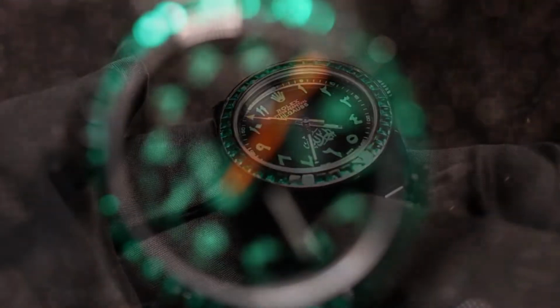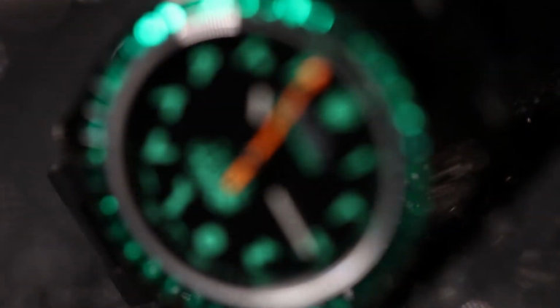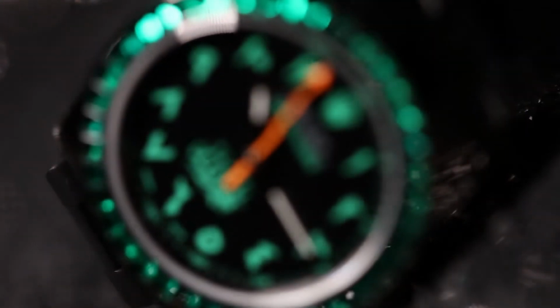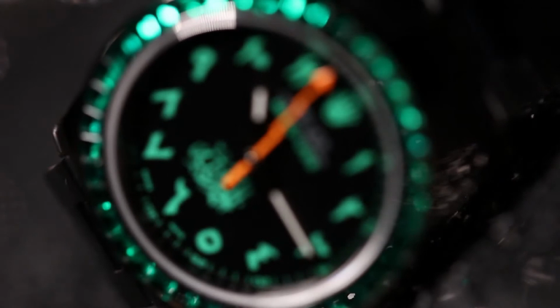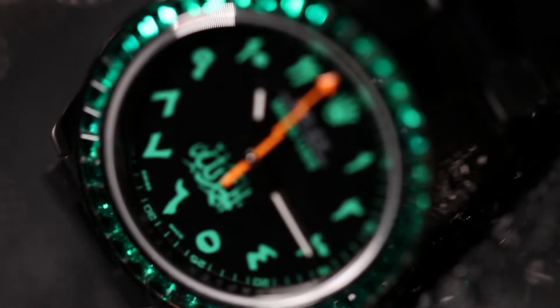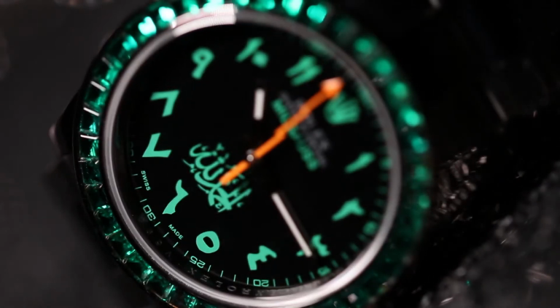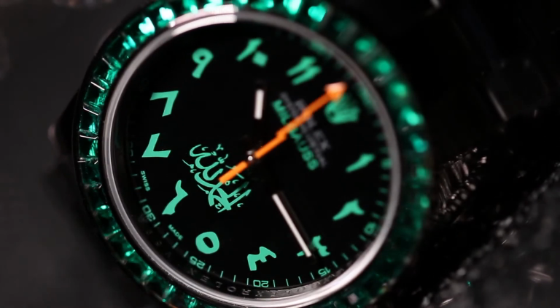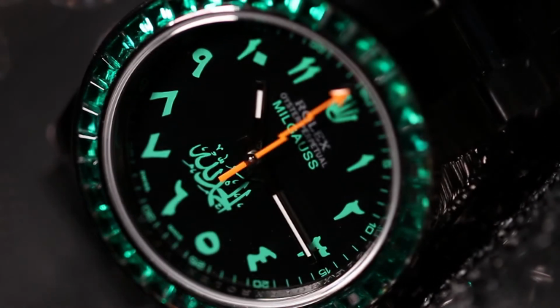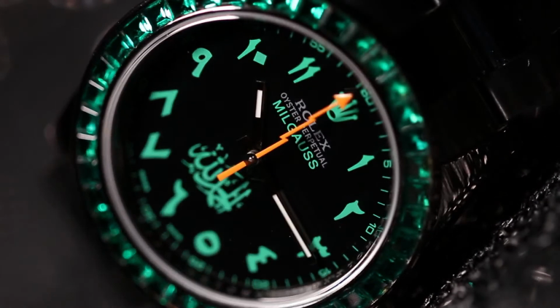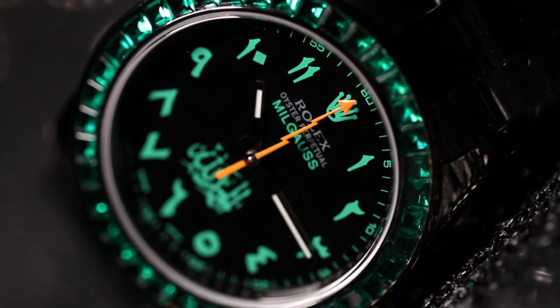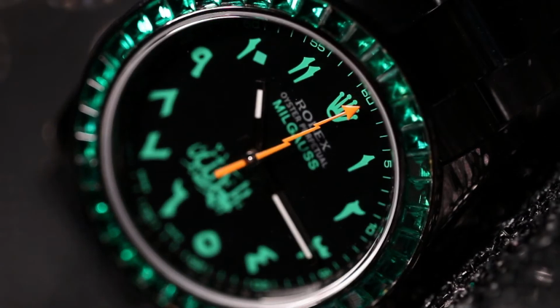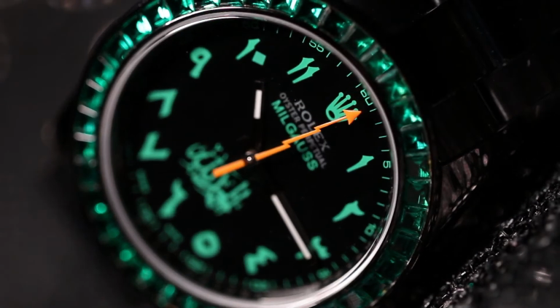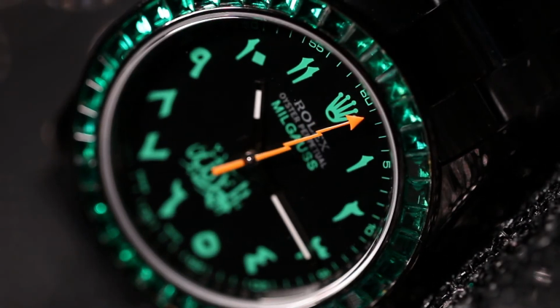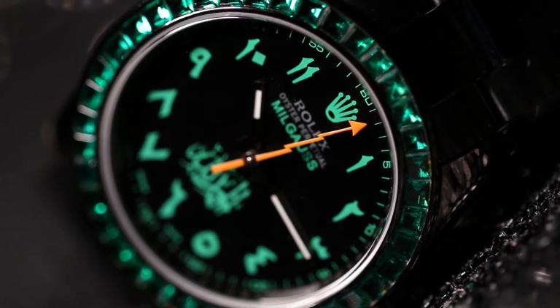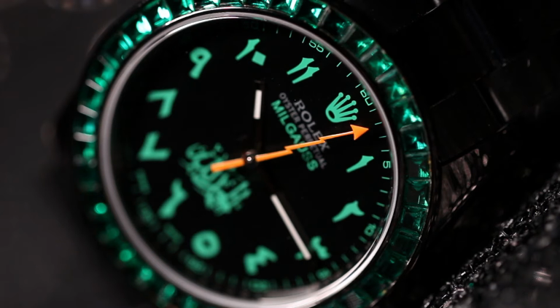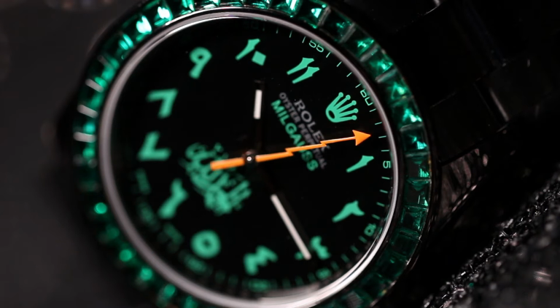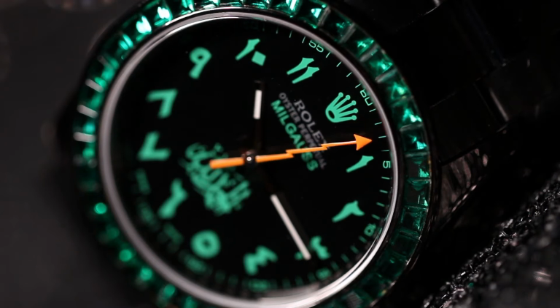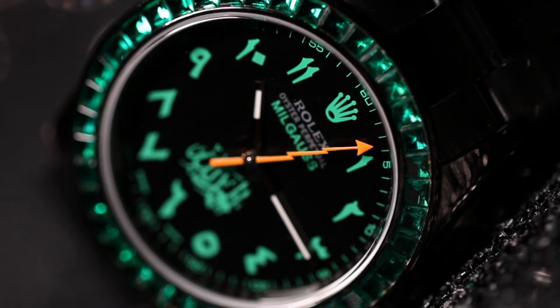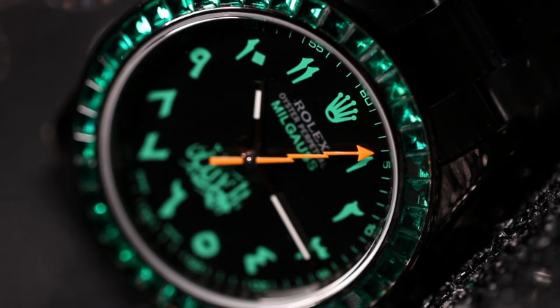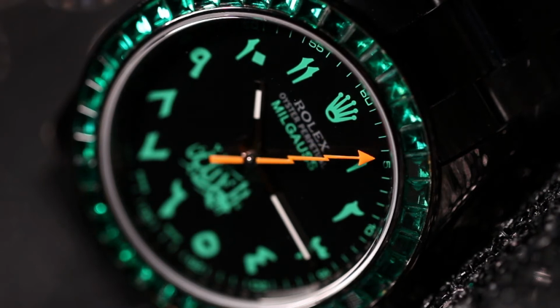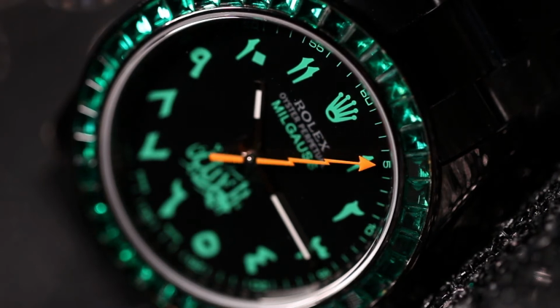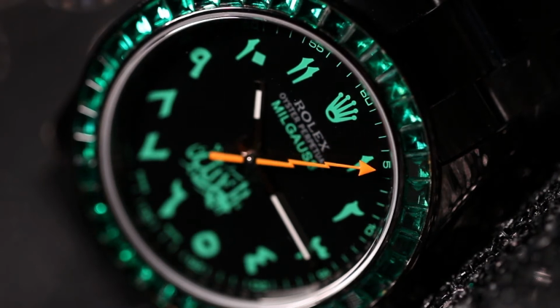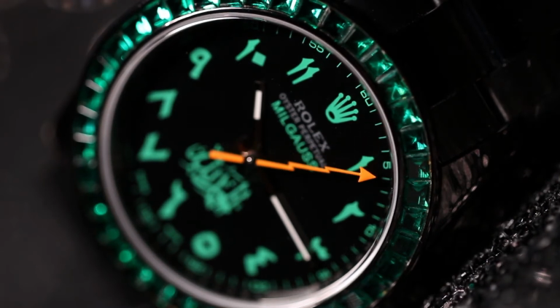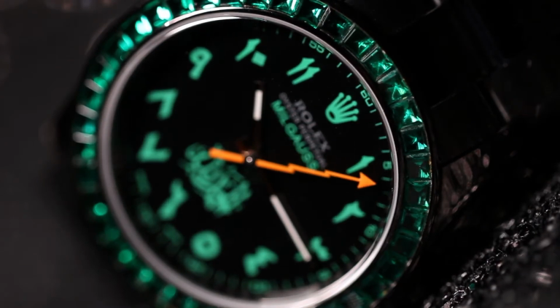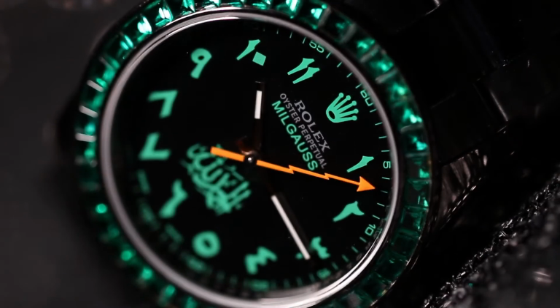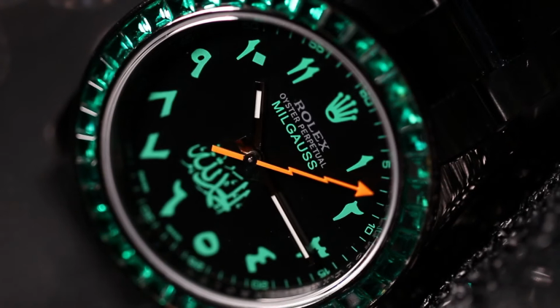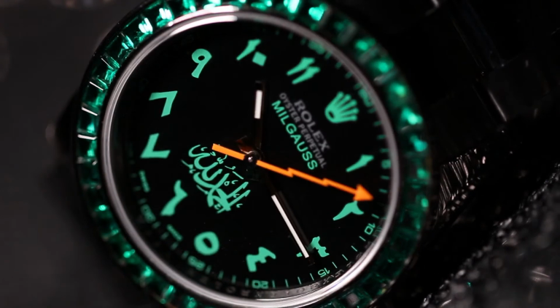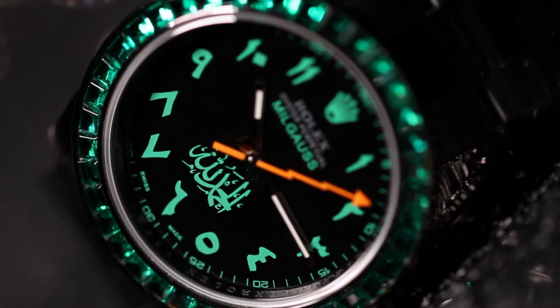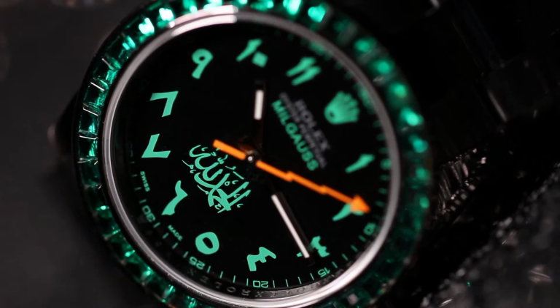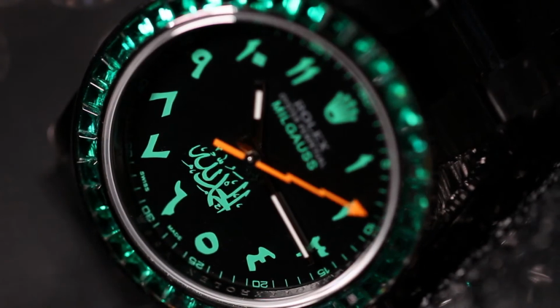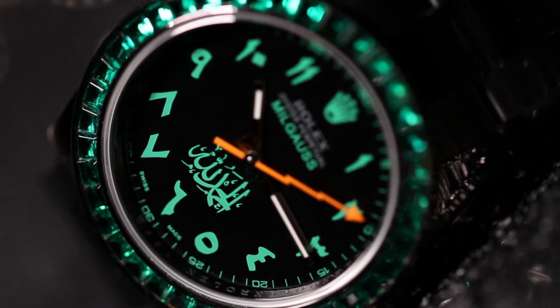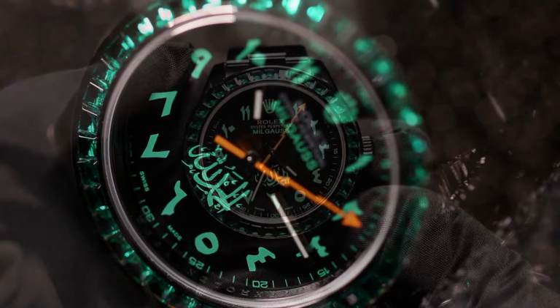The second thing you'll notice is the dial. The dial has been completely custom made for this client. It's a black dial with green Arabic numerals. You'll also notice there's a cool little Arabic motif in green above the six o'clock marker — that's really cool as well.